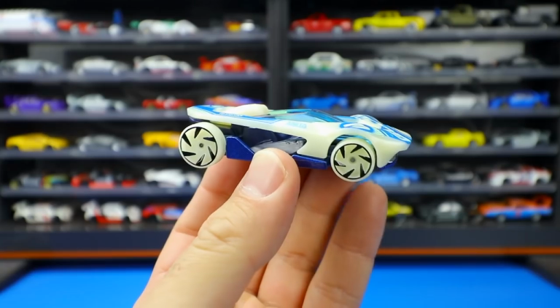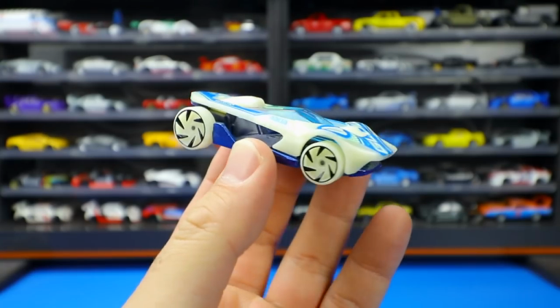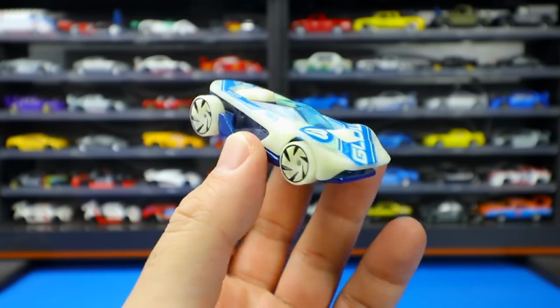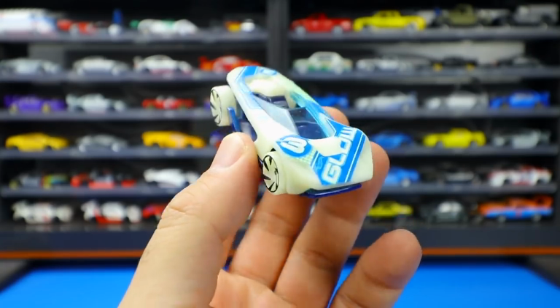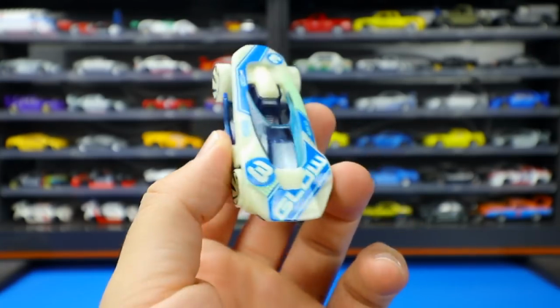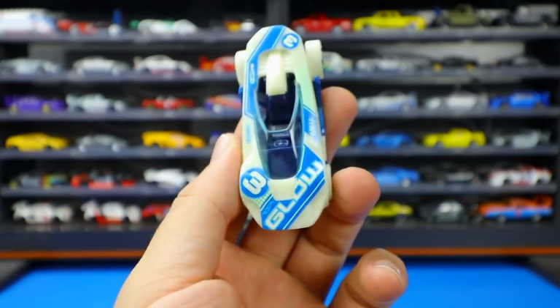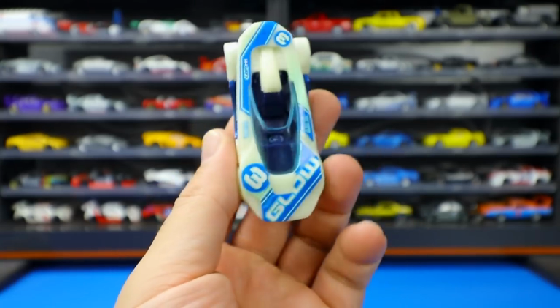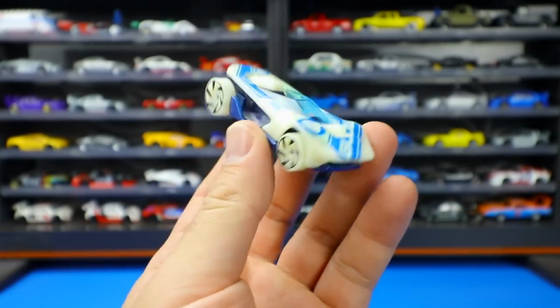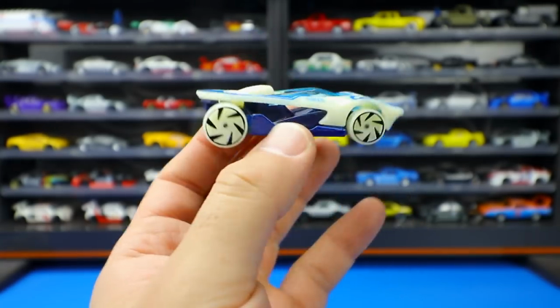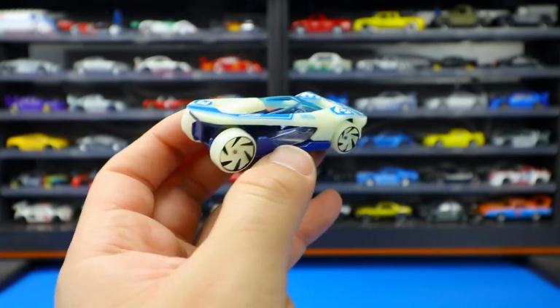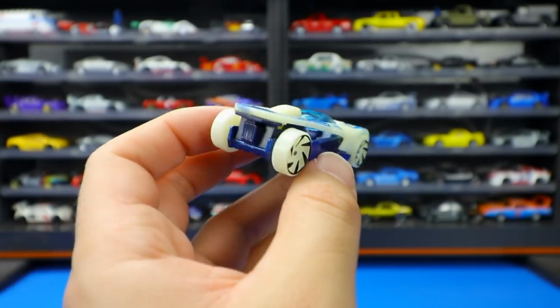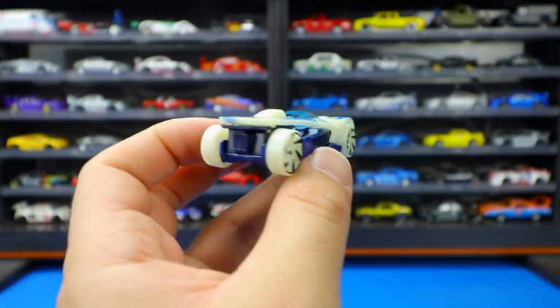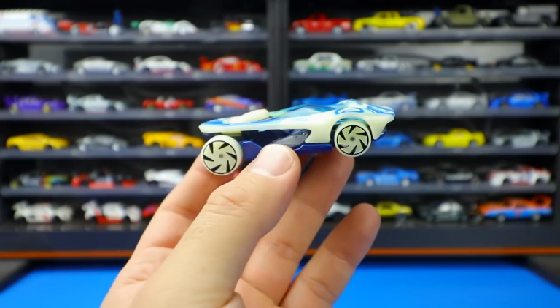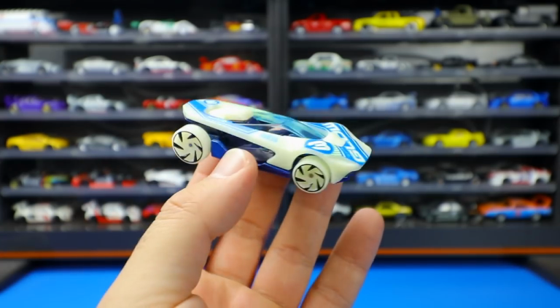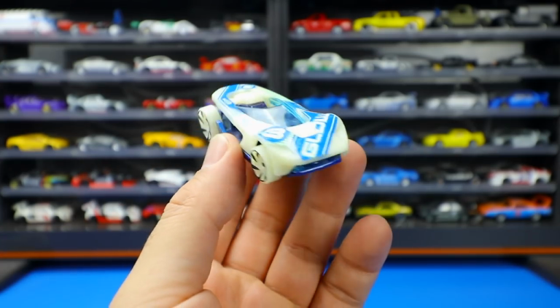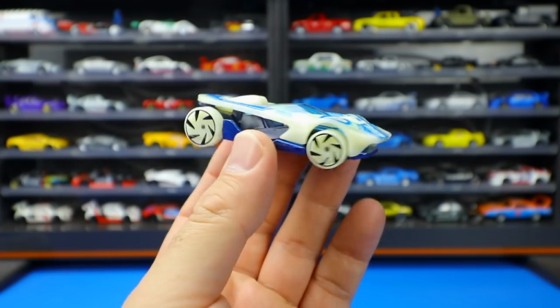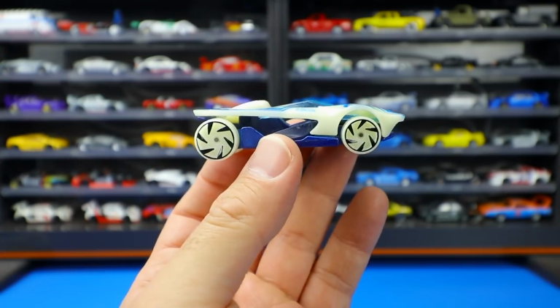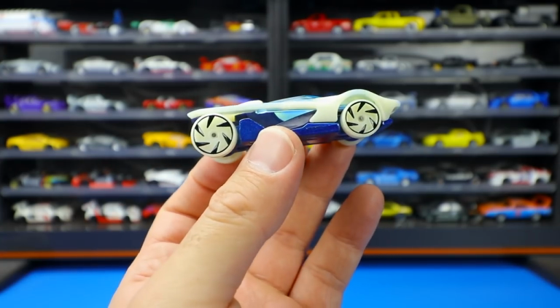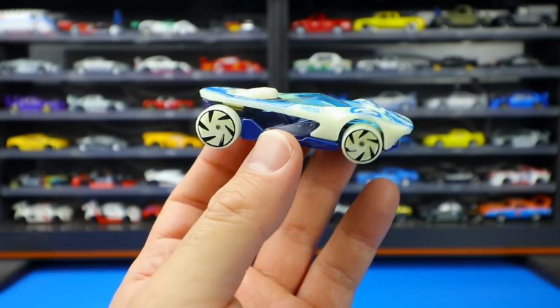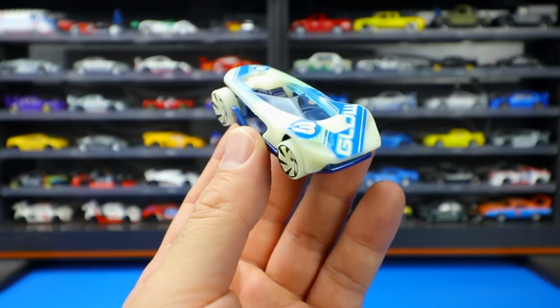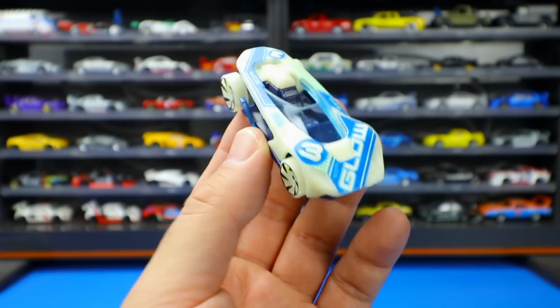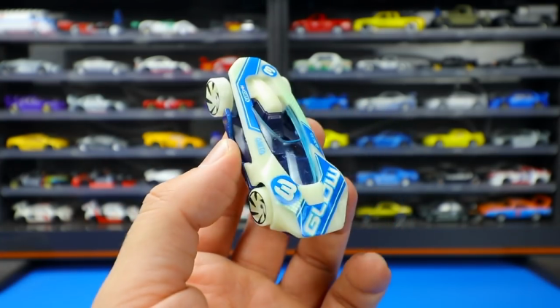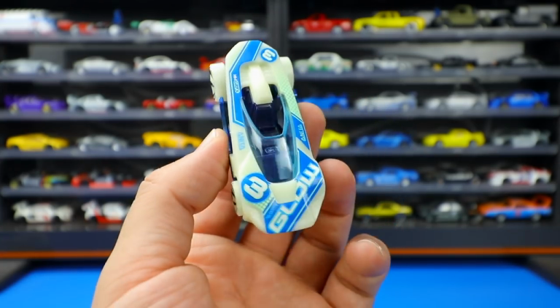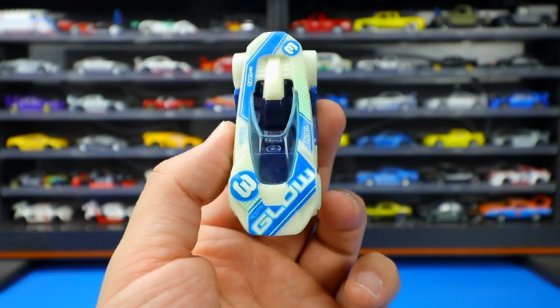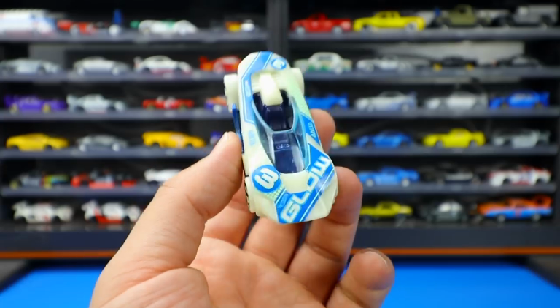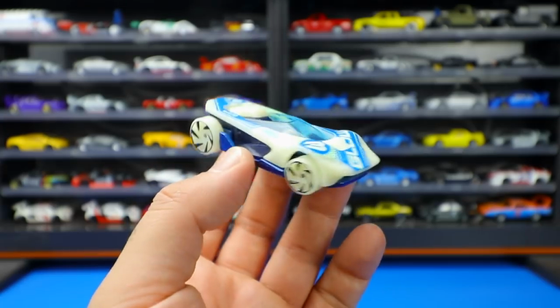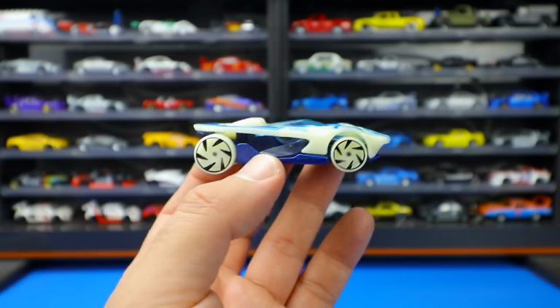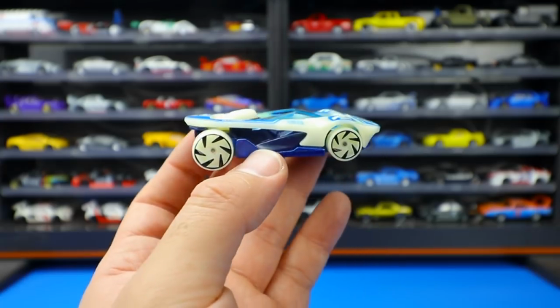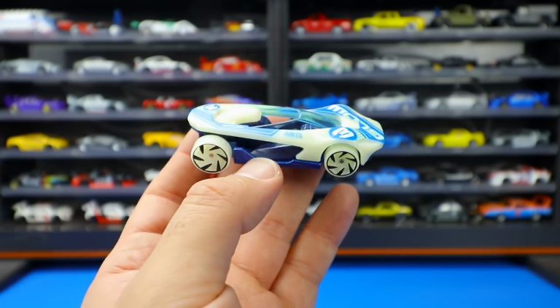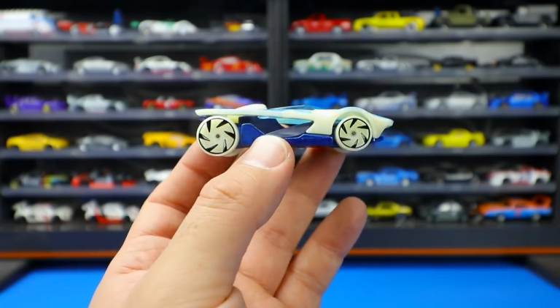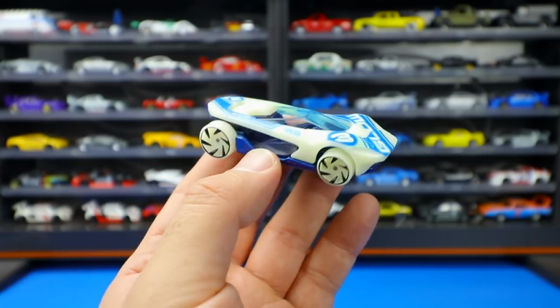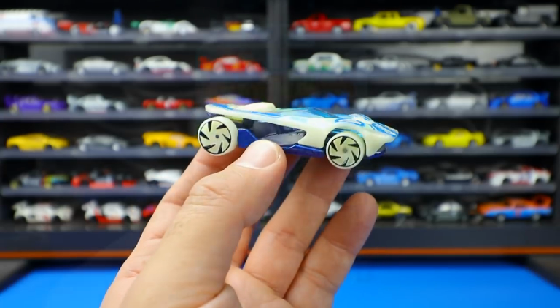Lights back on. We're going to charge it up more and test it again later. Let me know what you guys think of these new glow-in-the-dark series cars from Hot Wheels for the 2021 series.